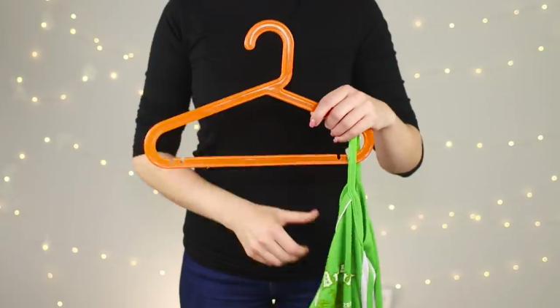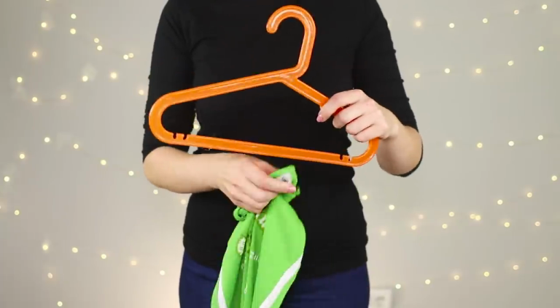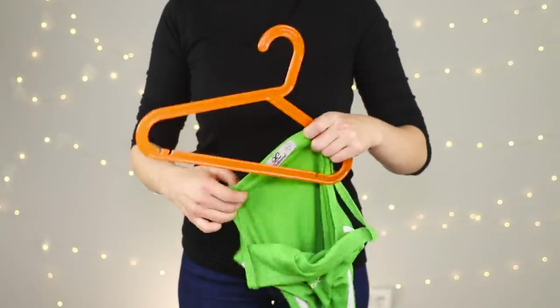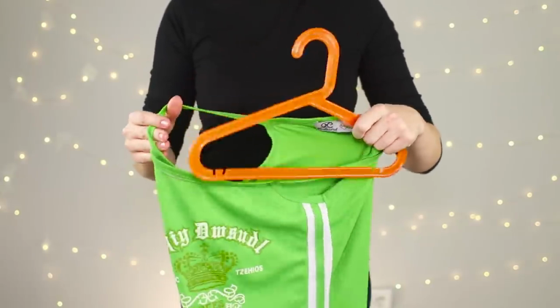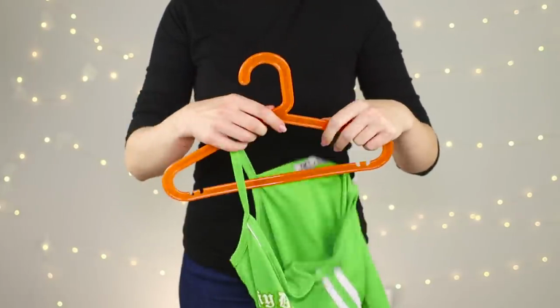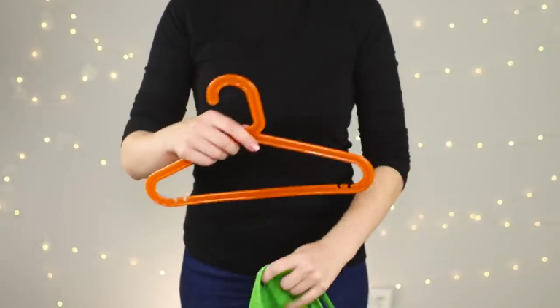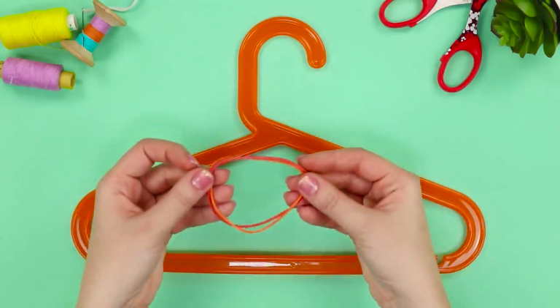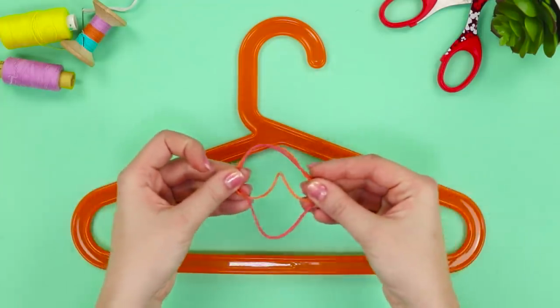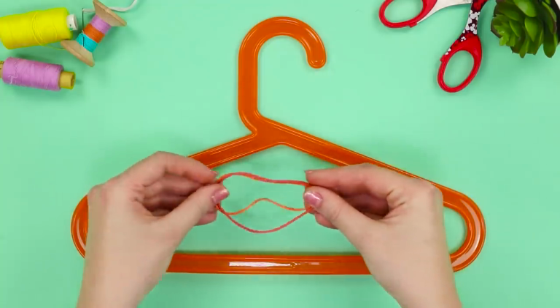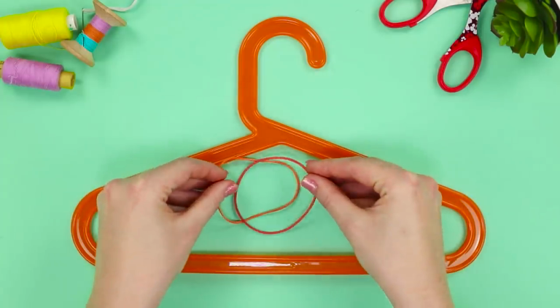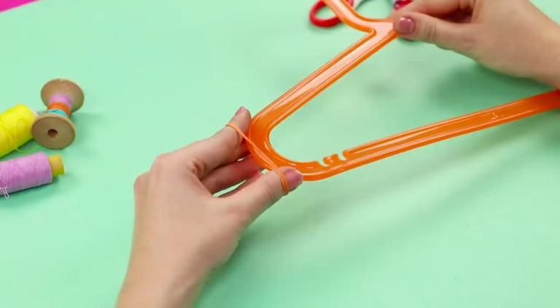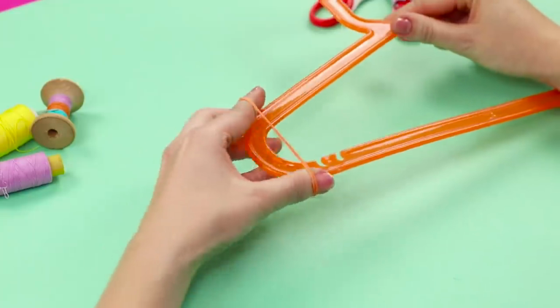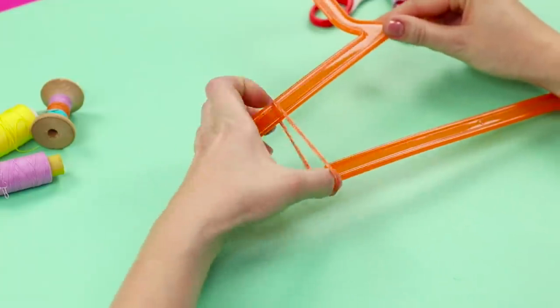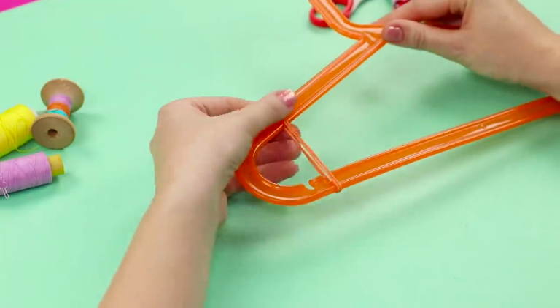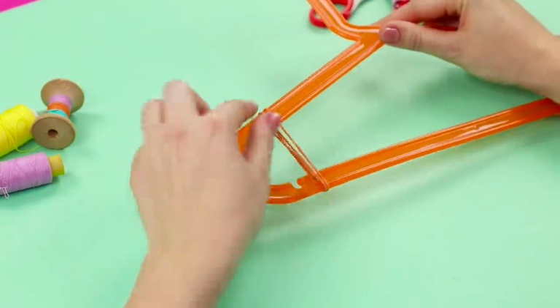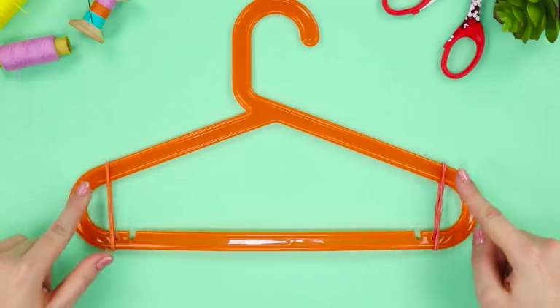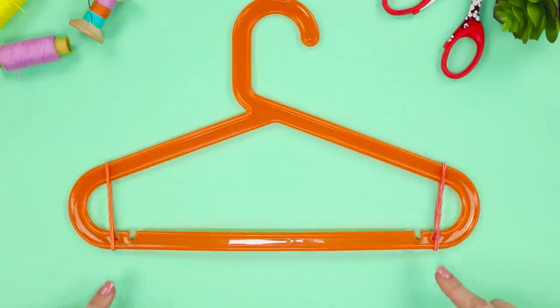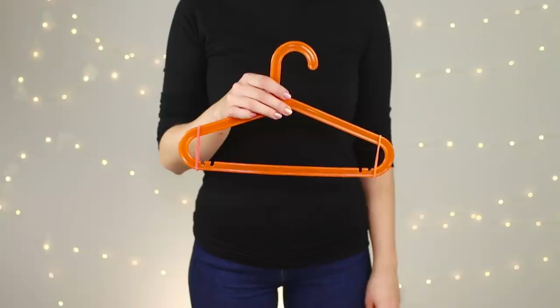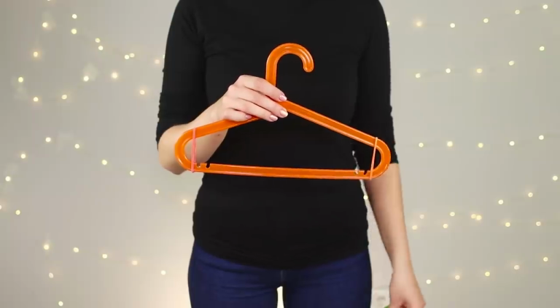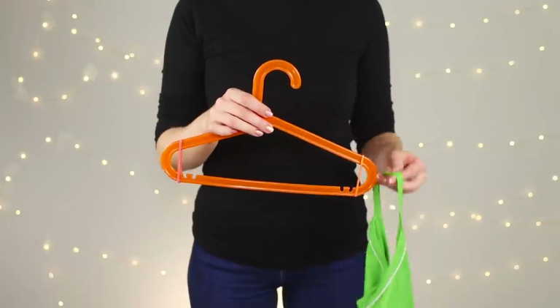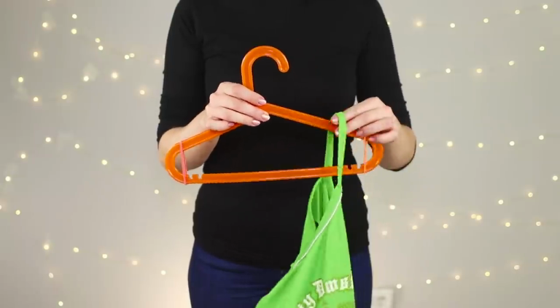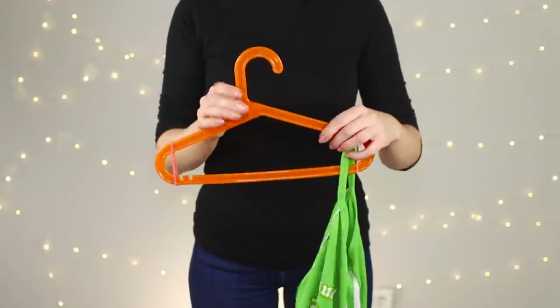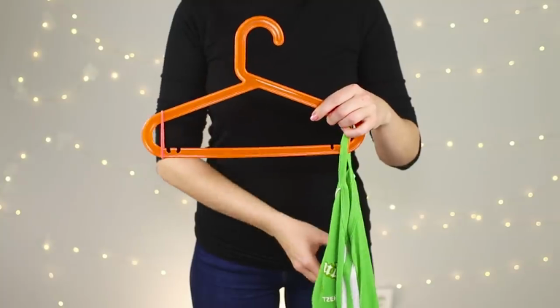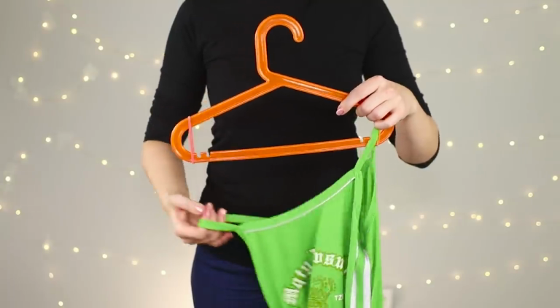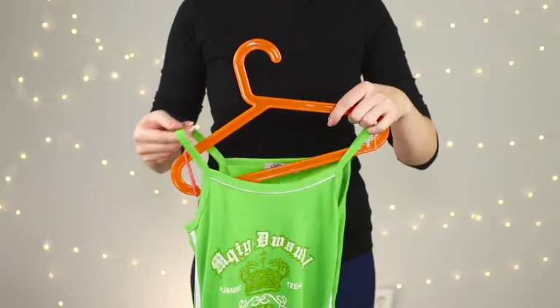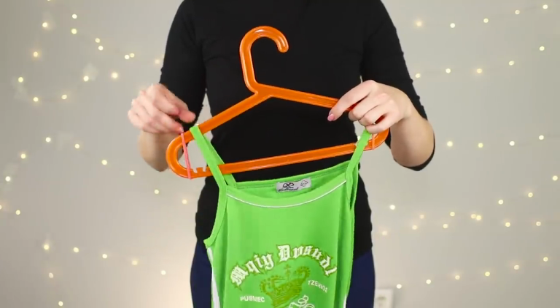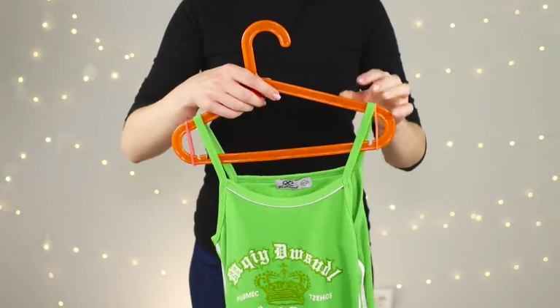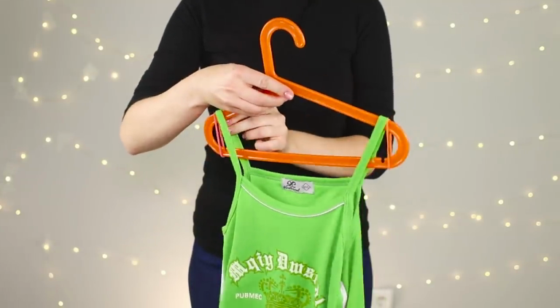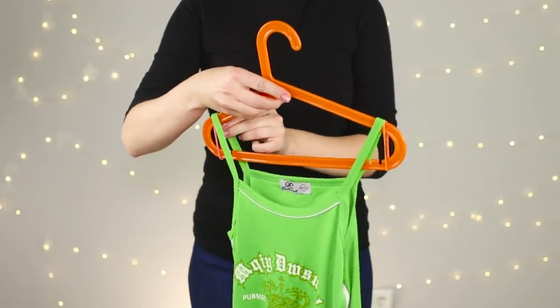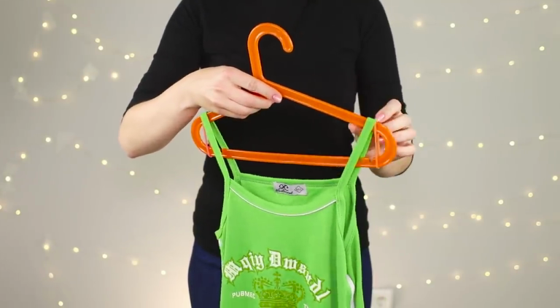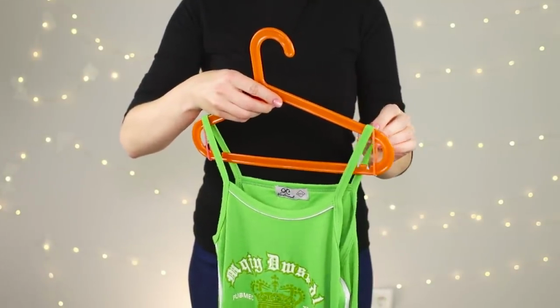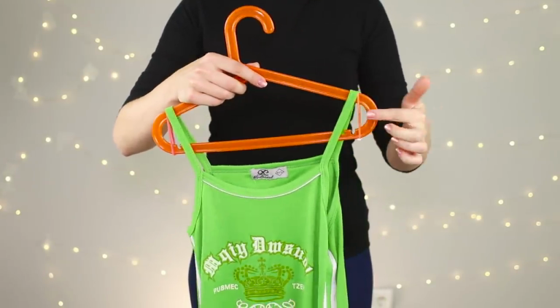You can use rubber bands to make sure that things don't fall off the hangers. Fasten two at each end of the hanger. Put on the outfit and voila — now your clothes won't slip off their hangers, no matter how much they may want to.